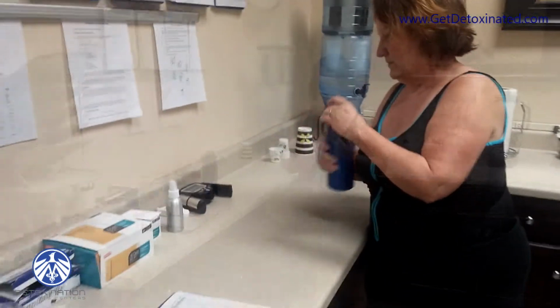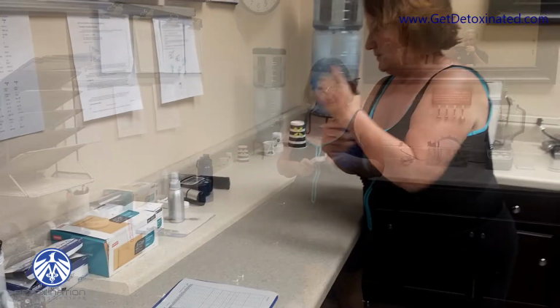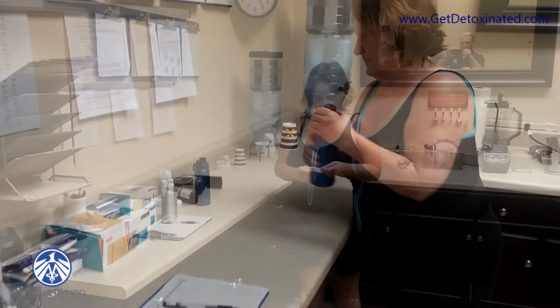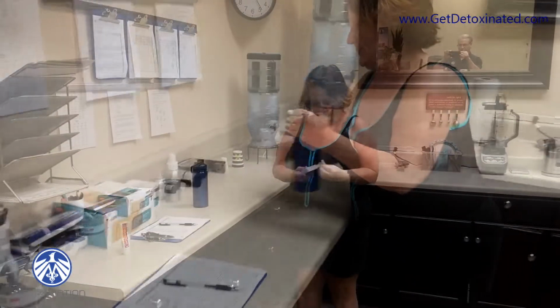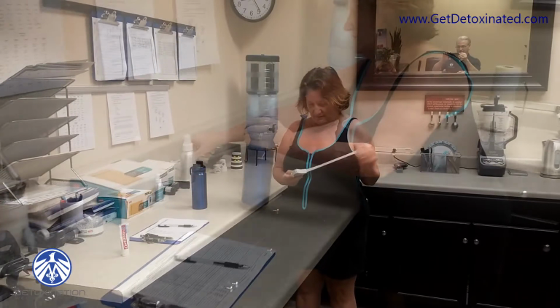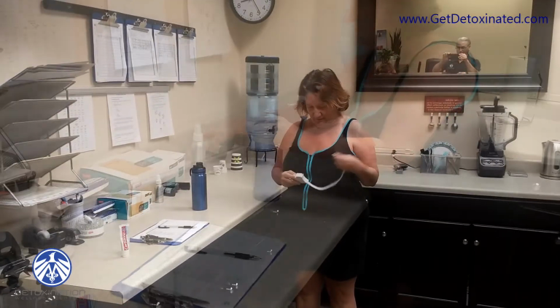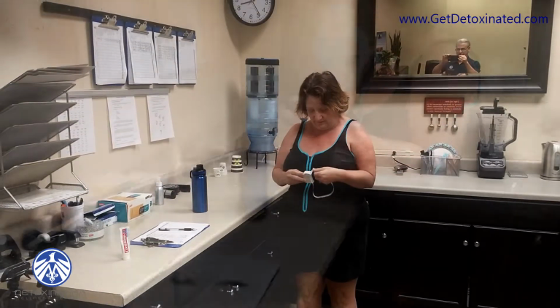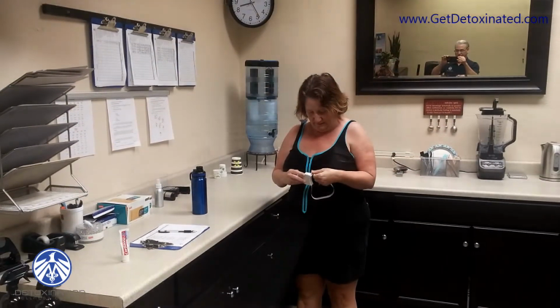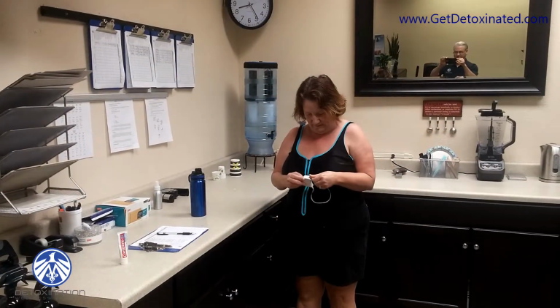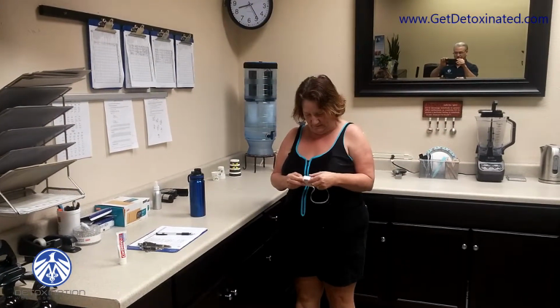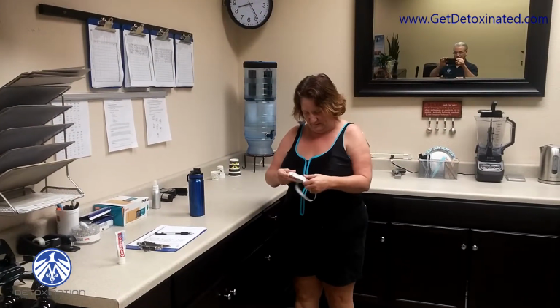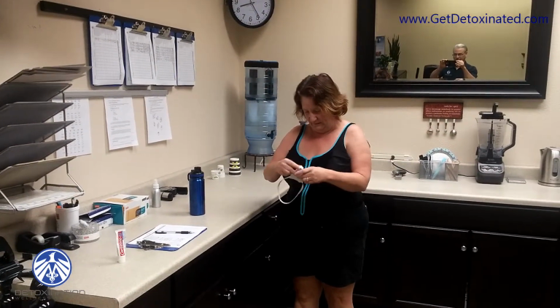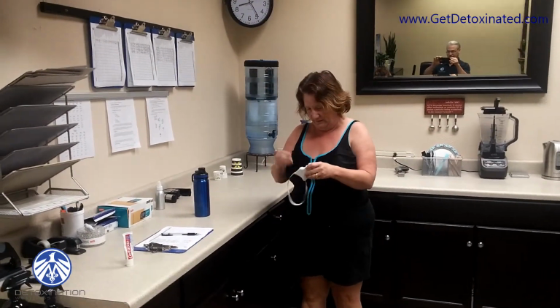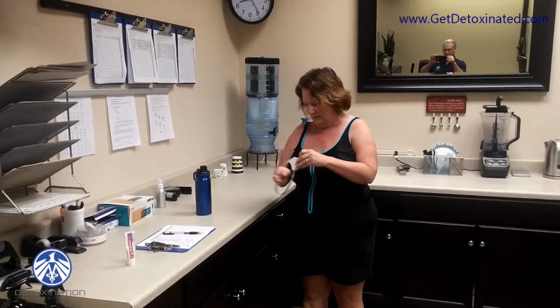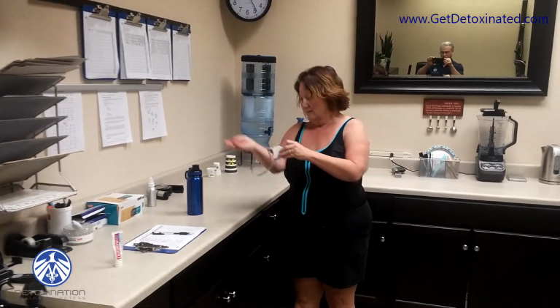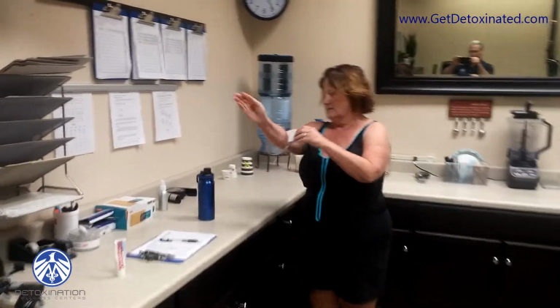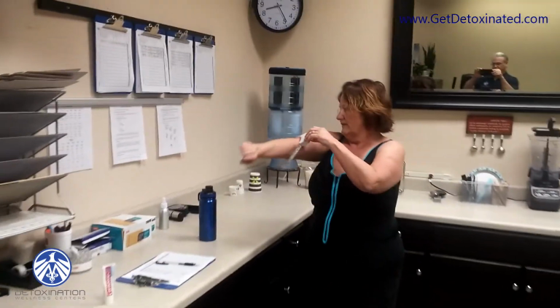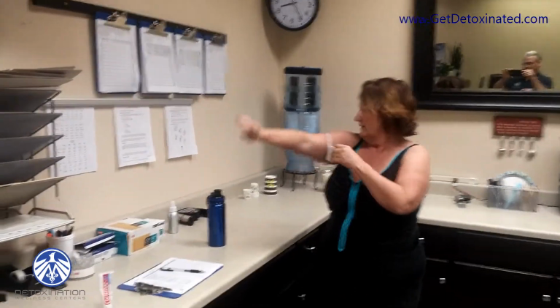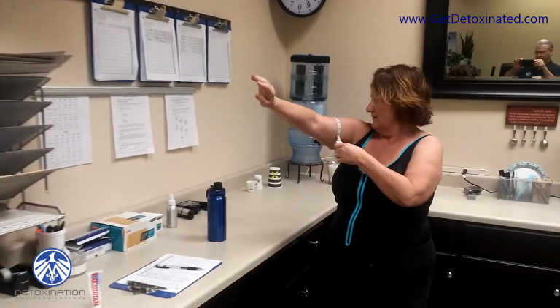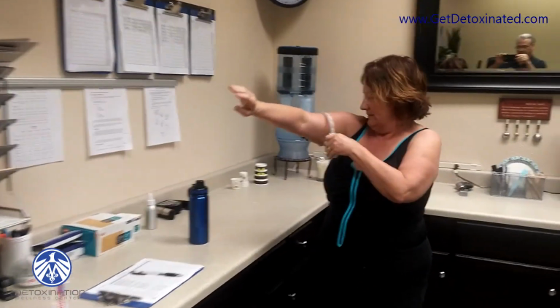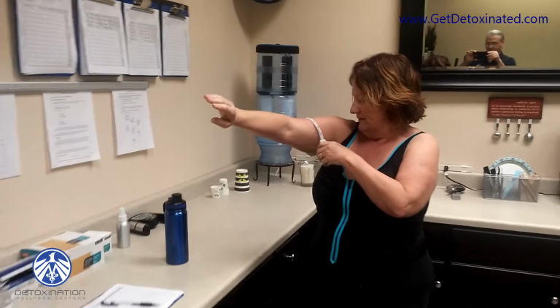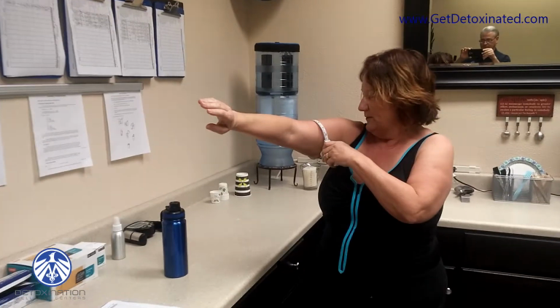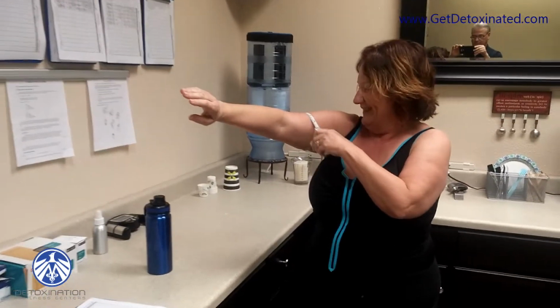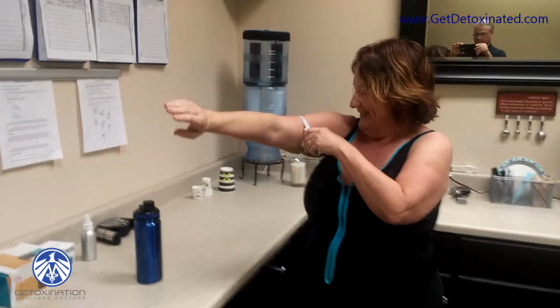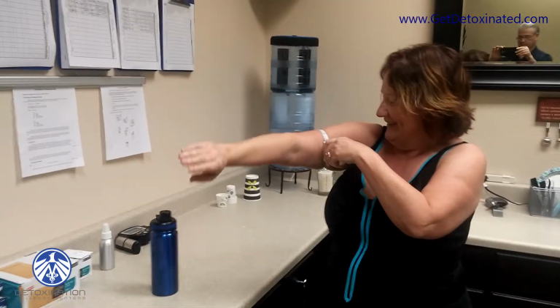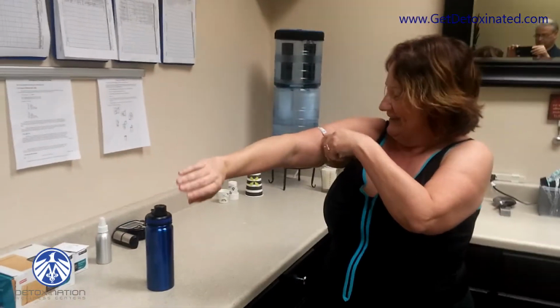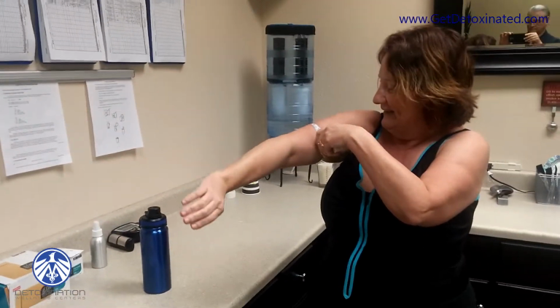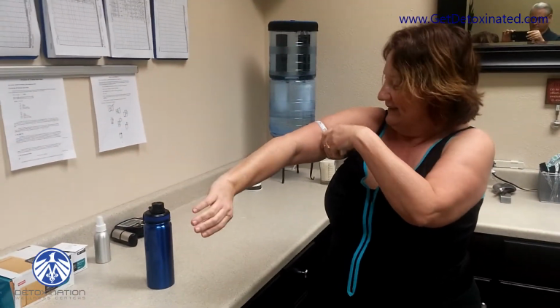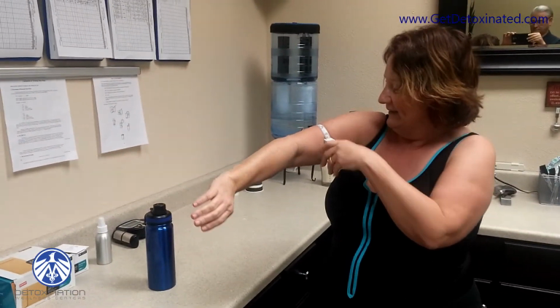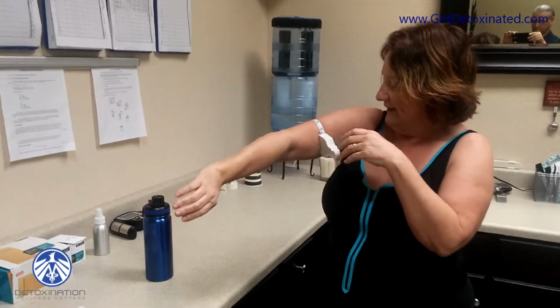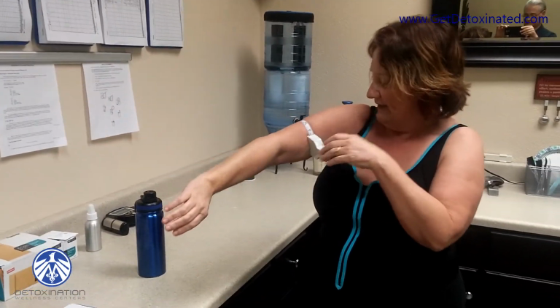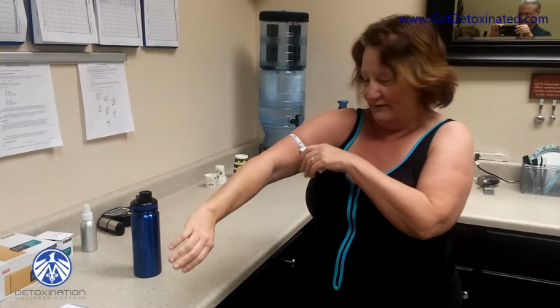Do the measurements. Let's see if I can do this. Eleven and a half.